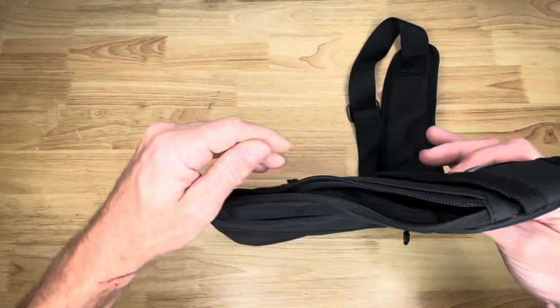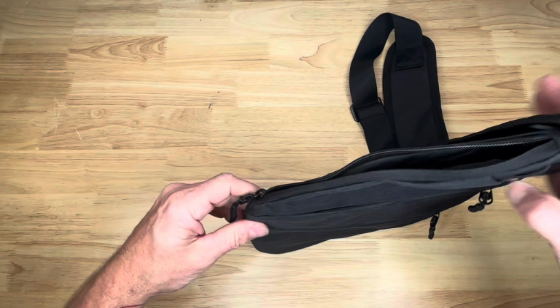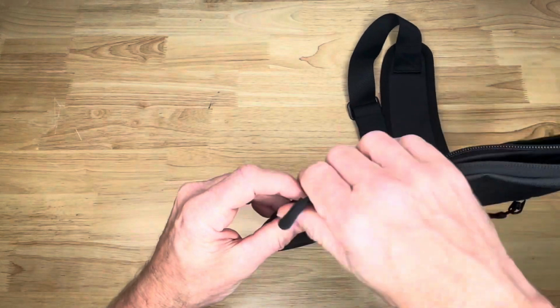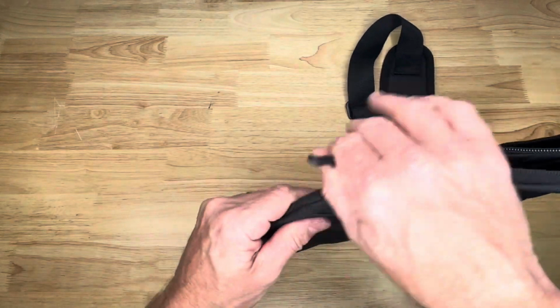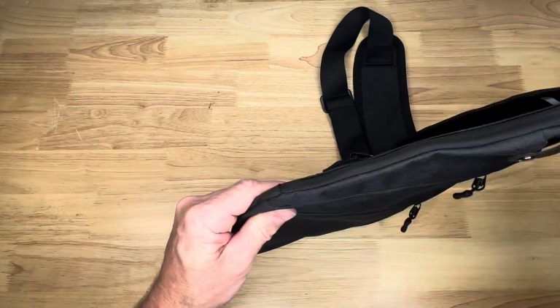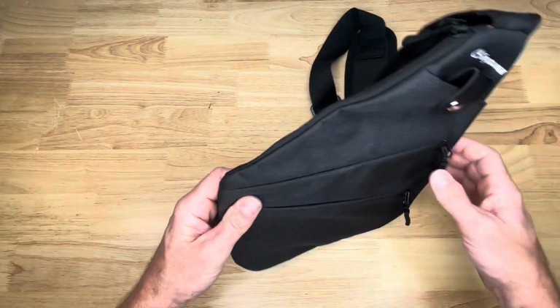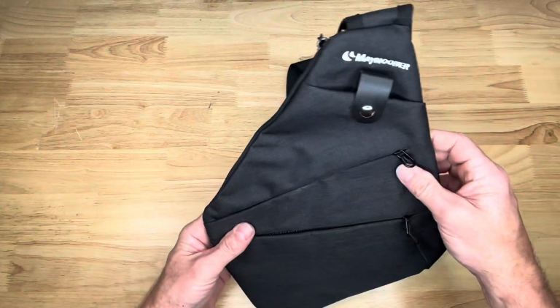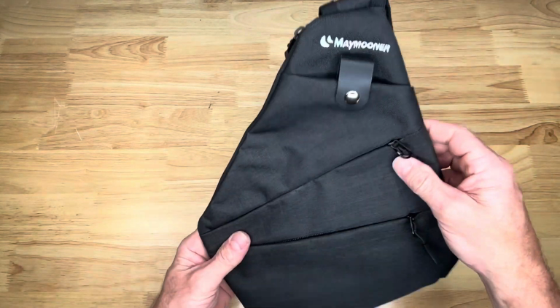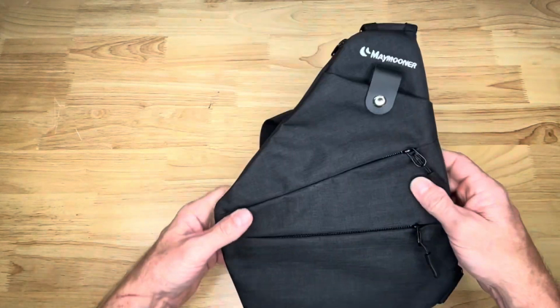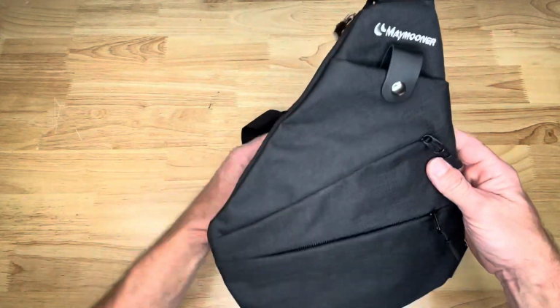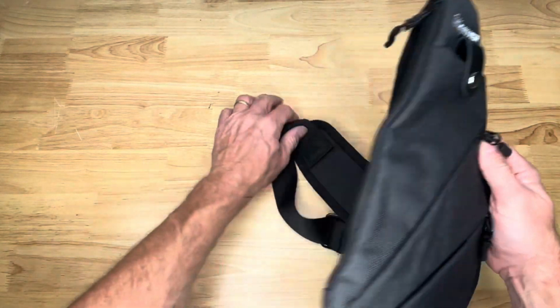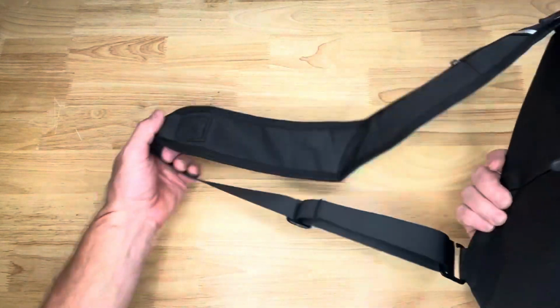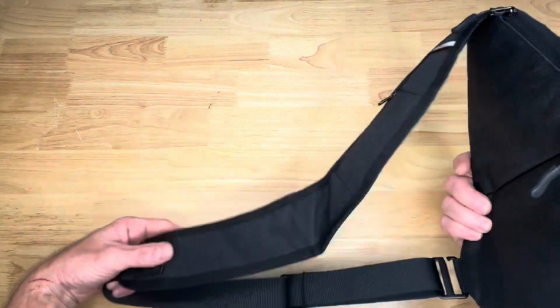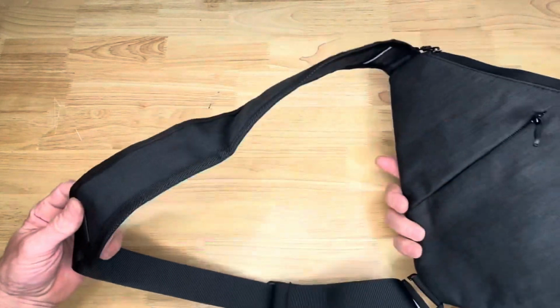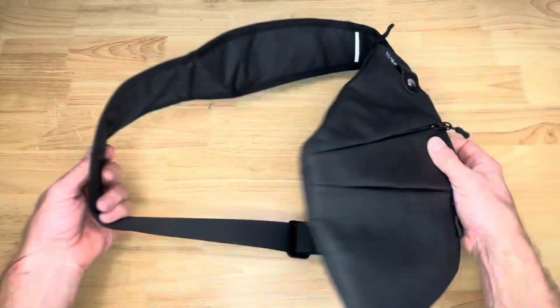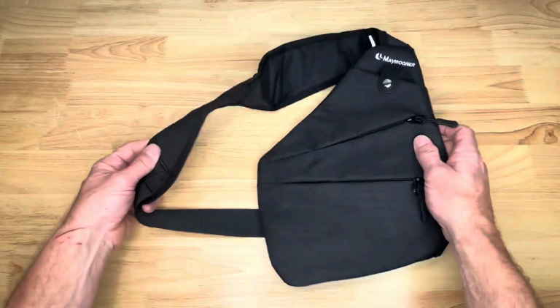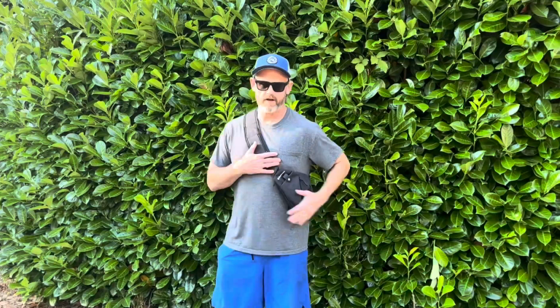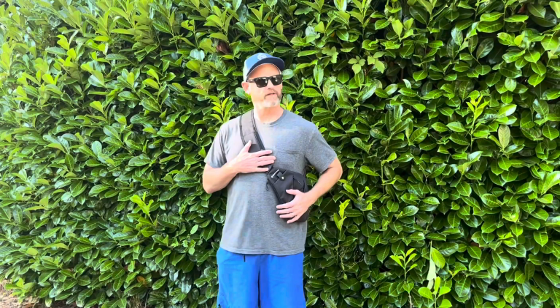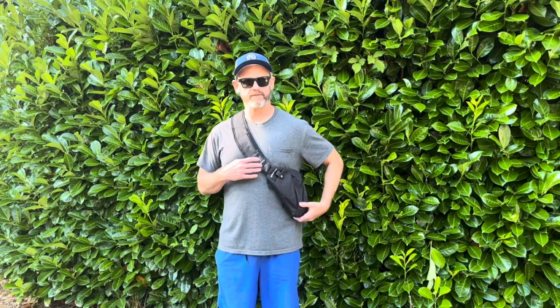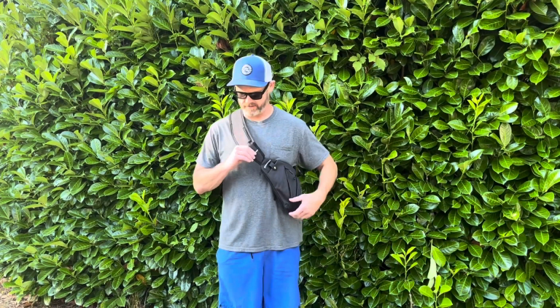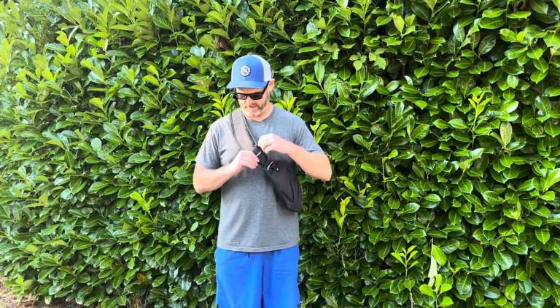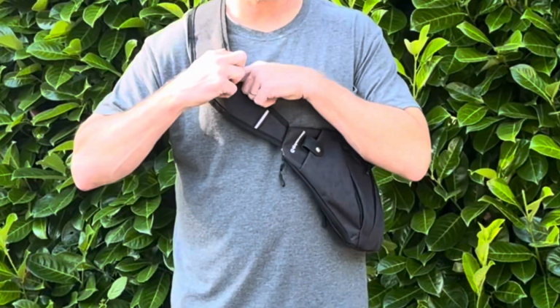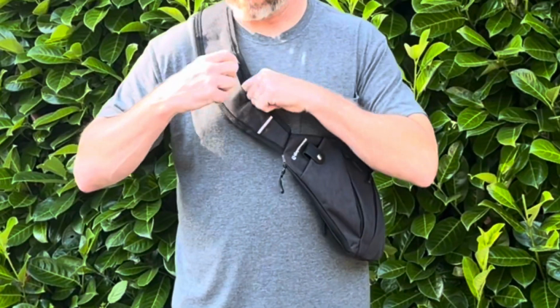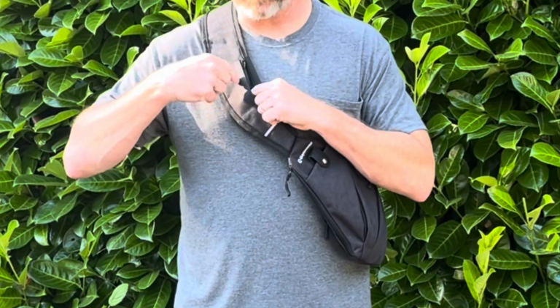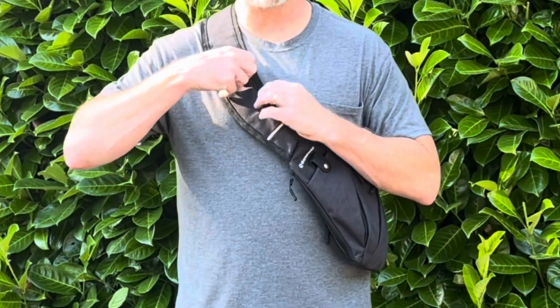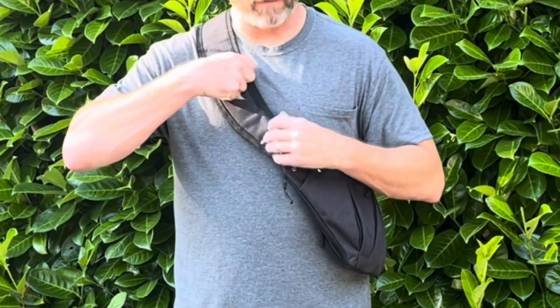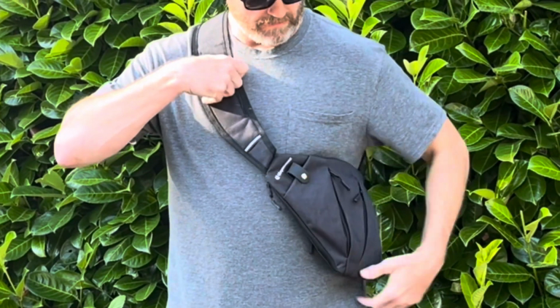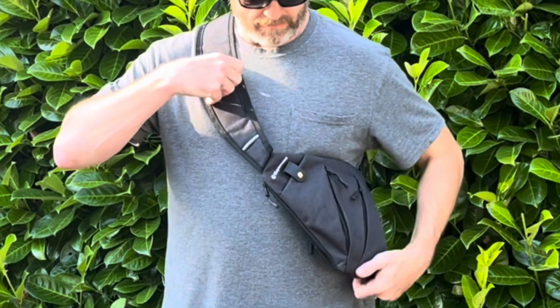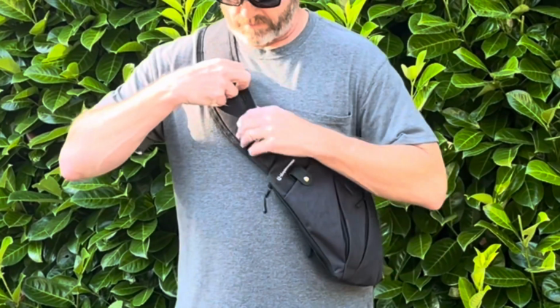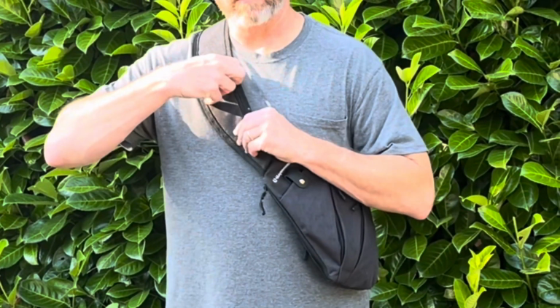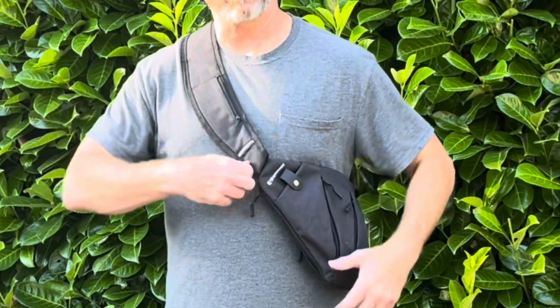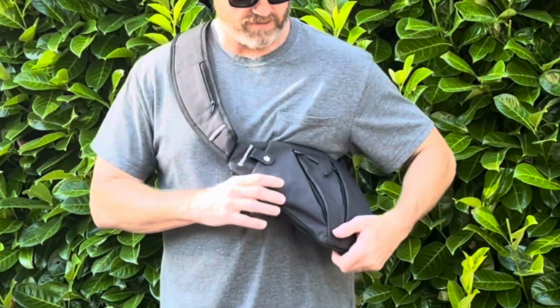It's a super versatile, super useful bag. Go ahead and try this on. I'm really happy with this thing — in here for a lighter, this will fit all your stuff.